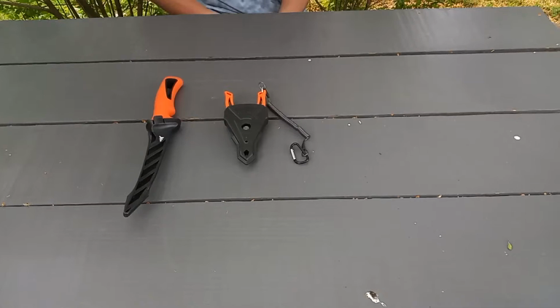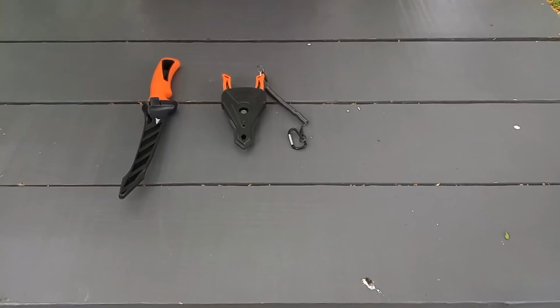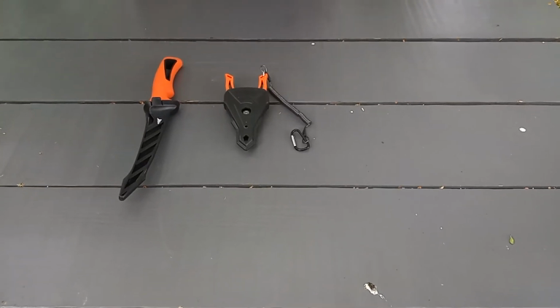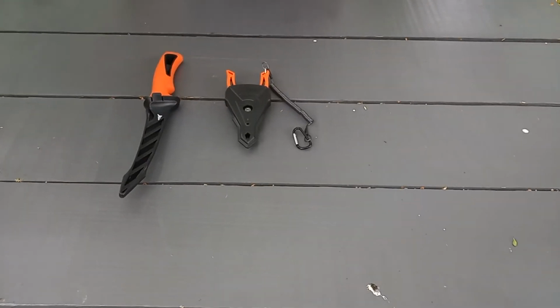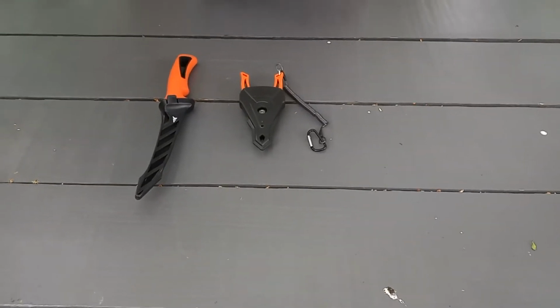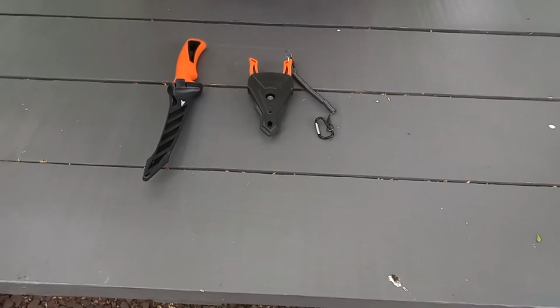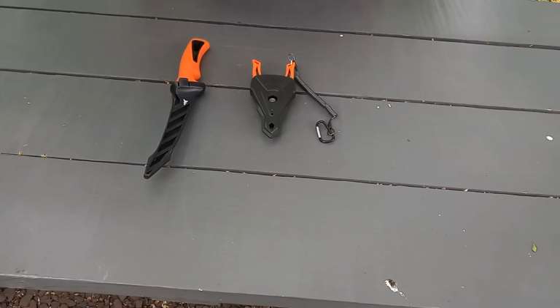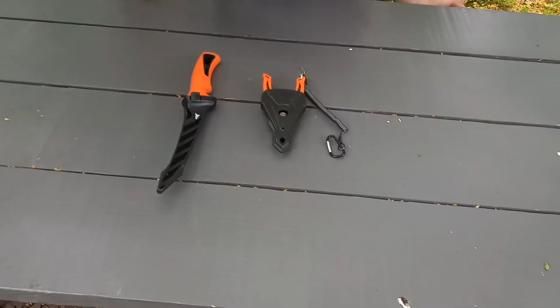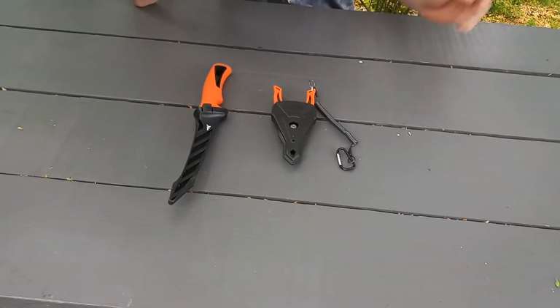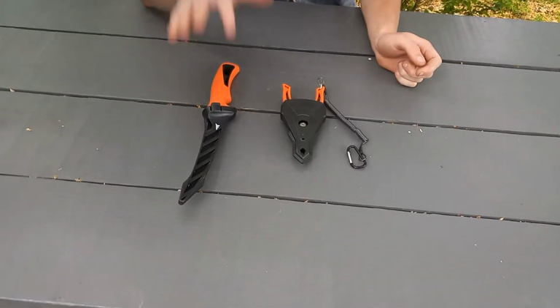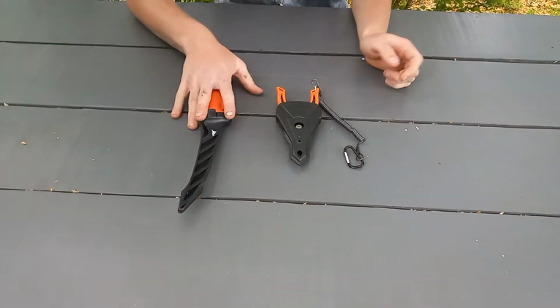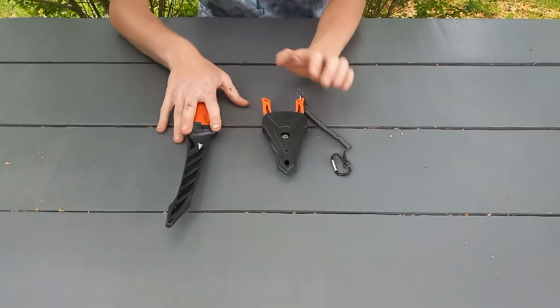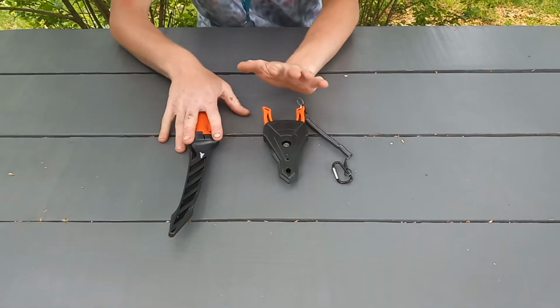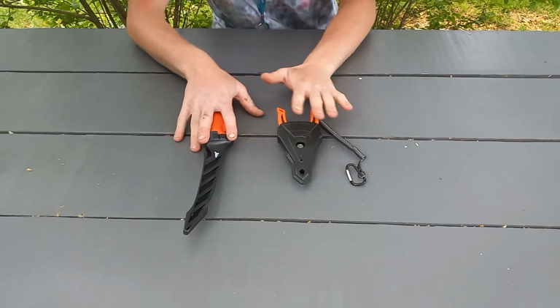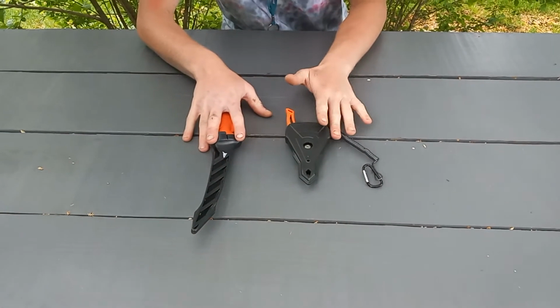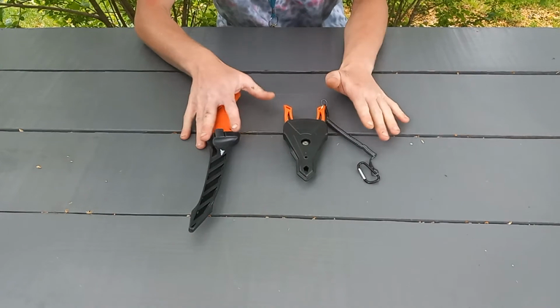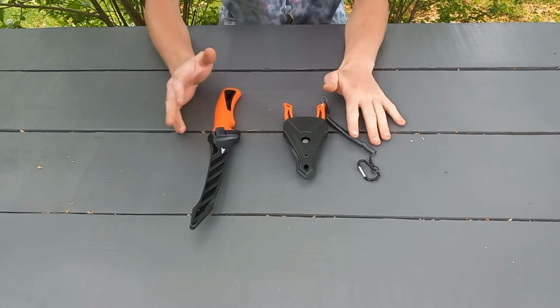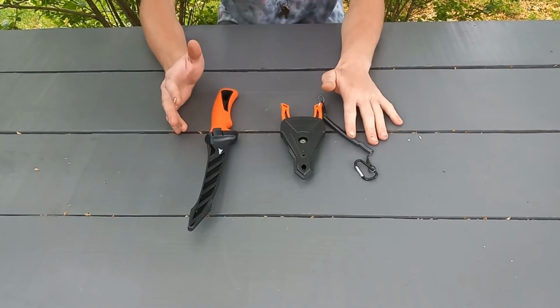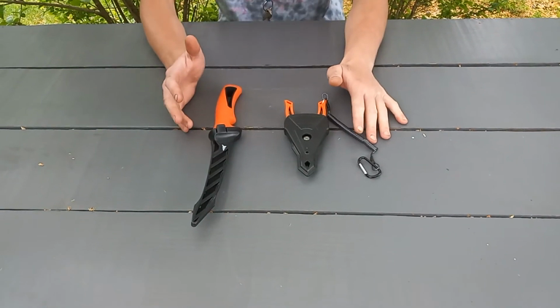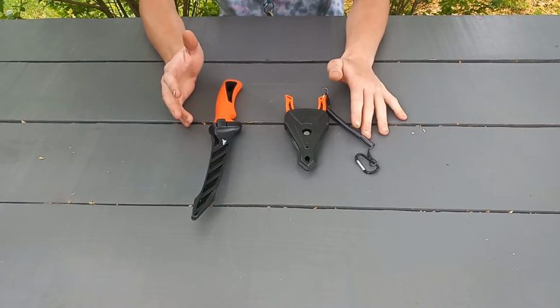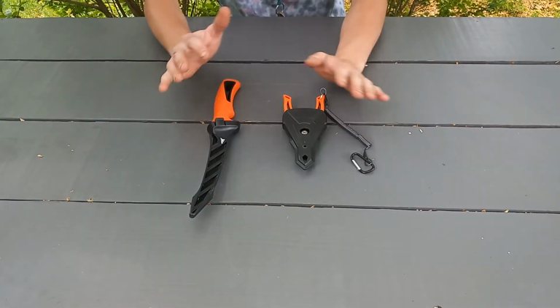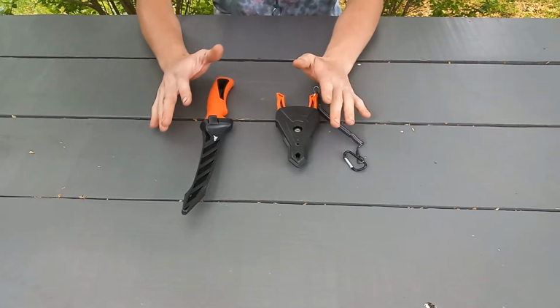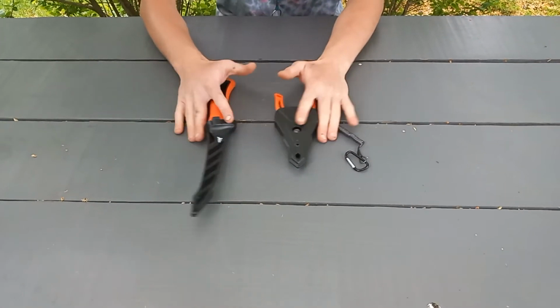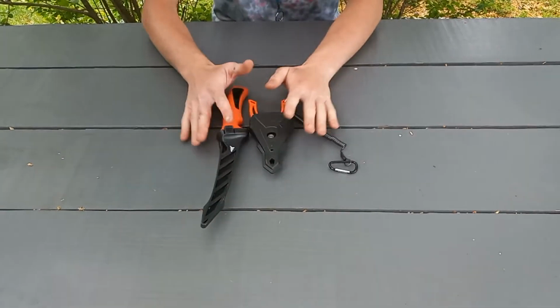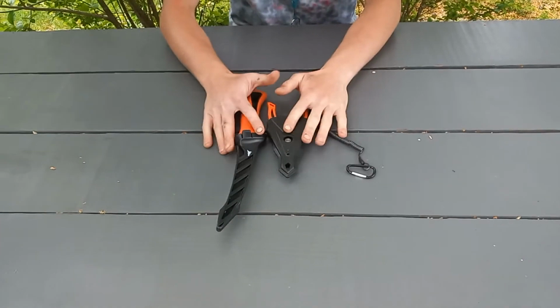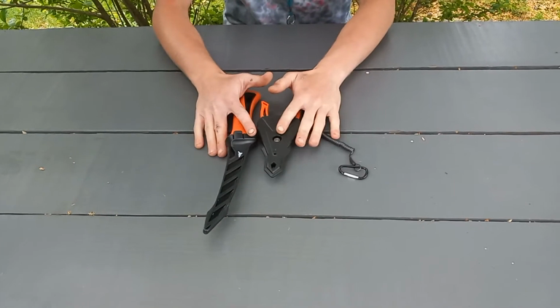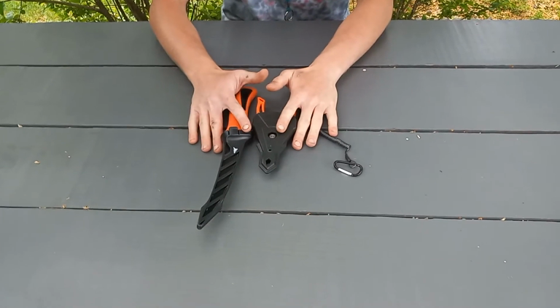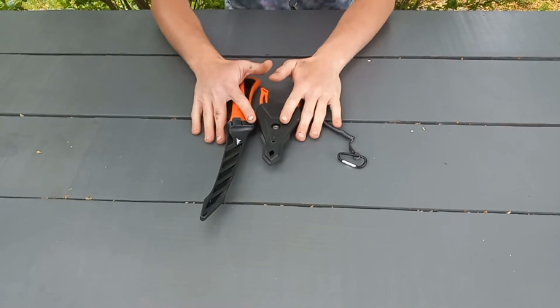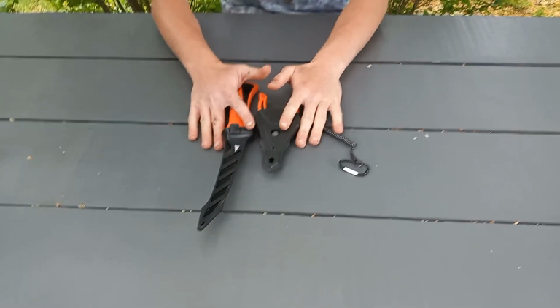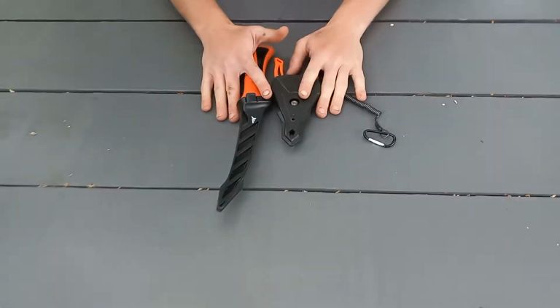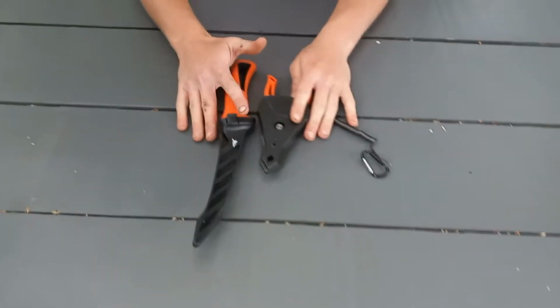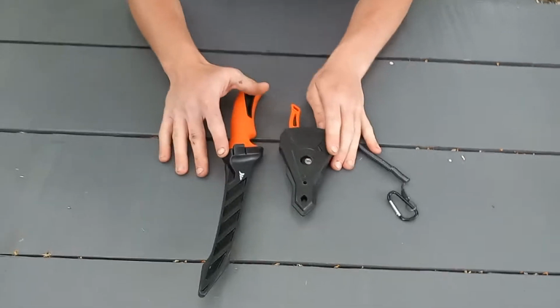Hey guys, we came back to our Bass Bodes video. Today we're going to take a look at the casking fillet knife and pliers. They're sold as a set together on Amazon for $25.99 — pretty good price.